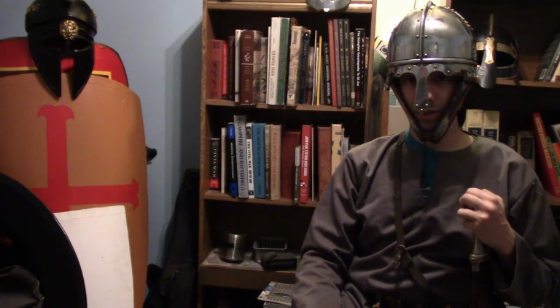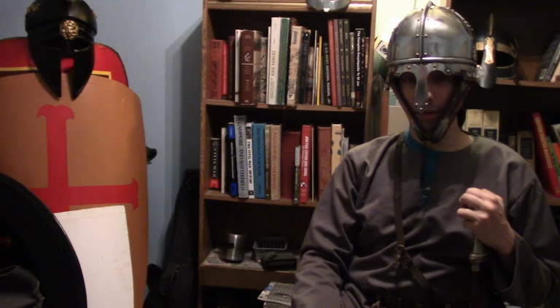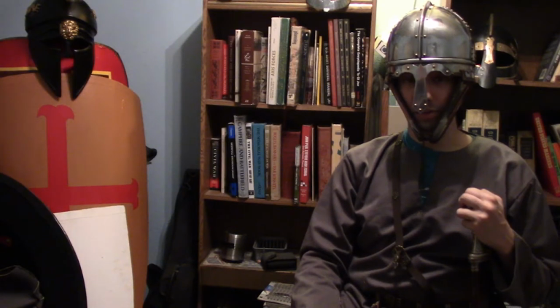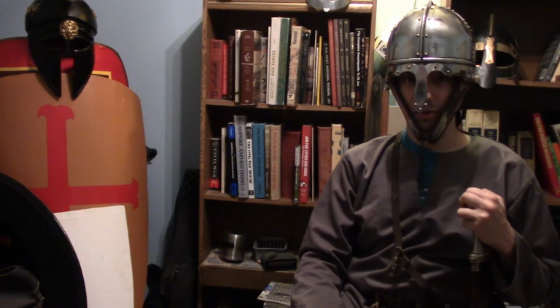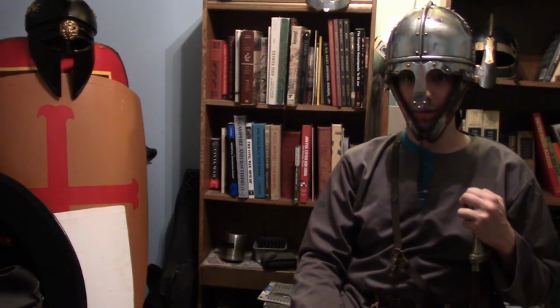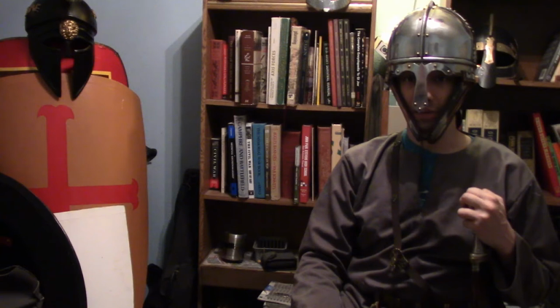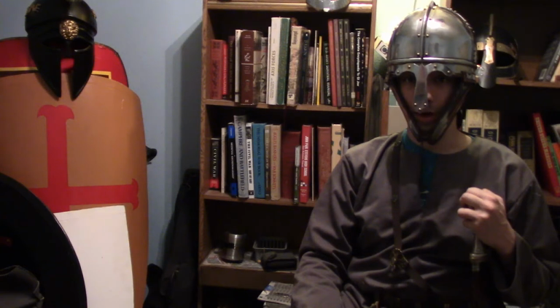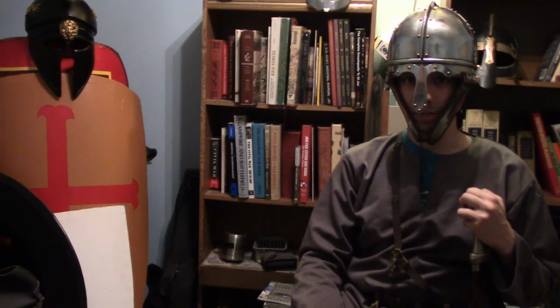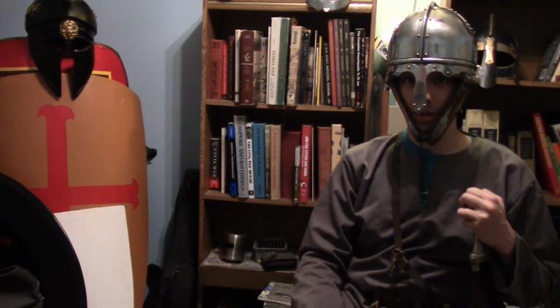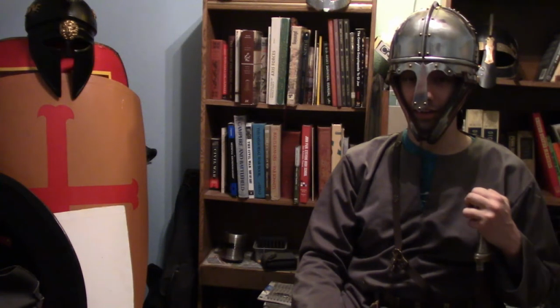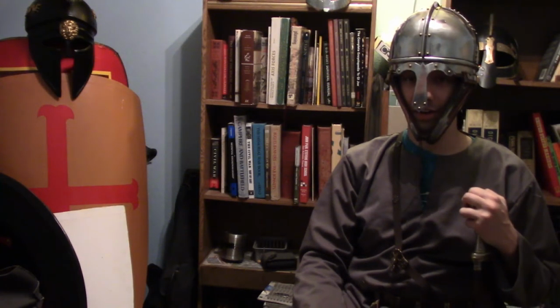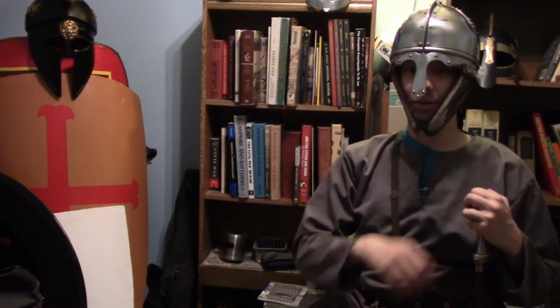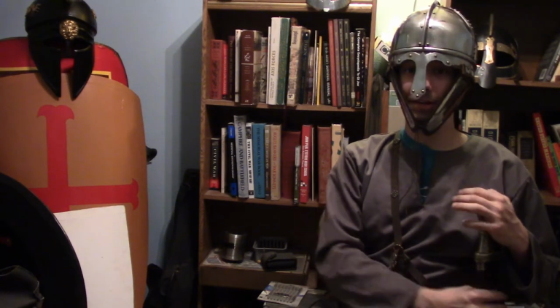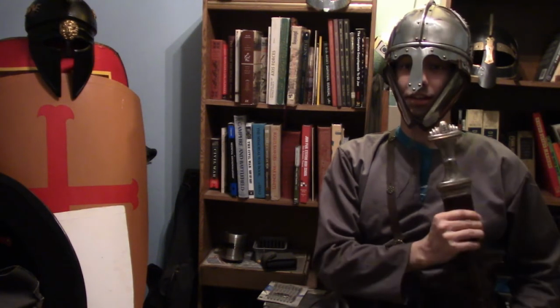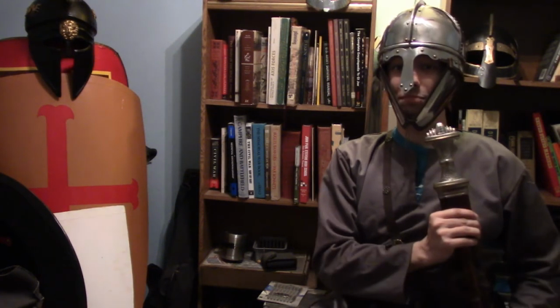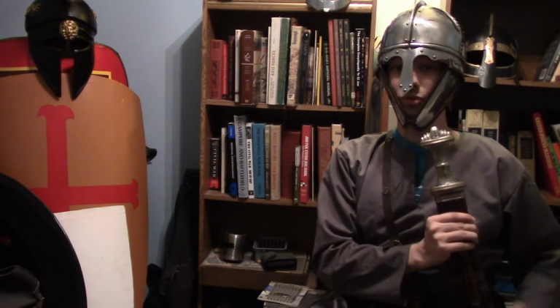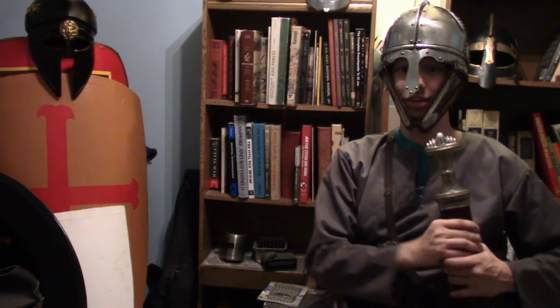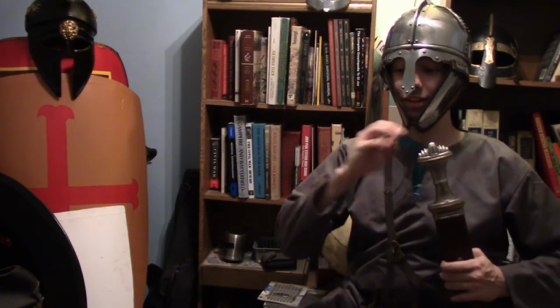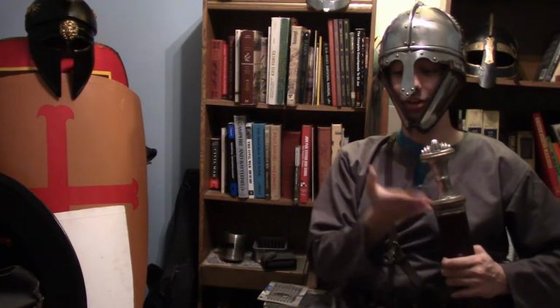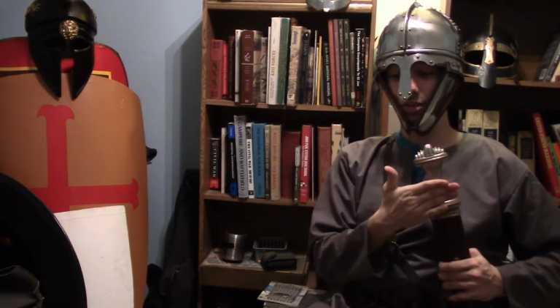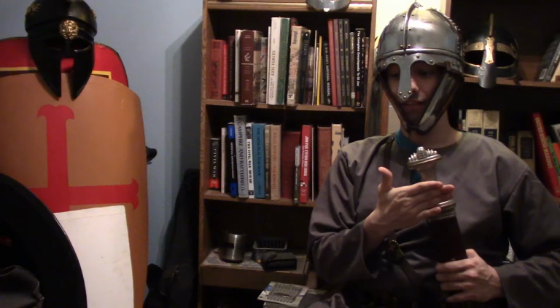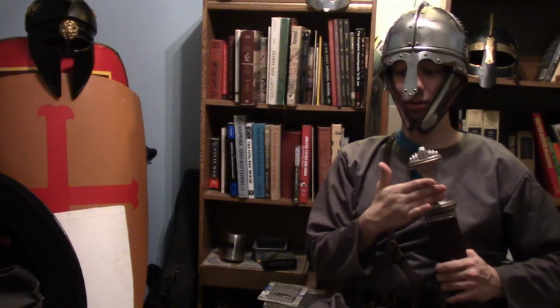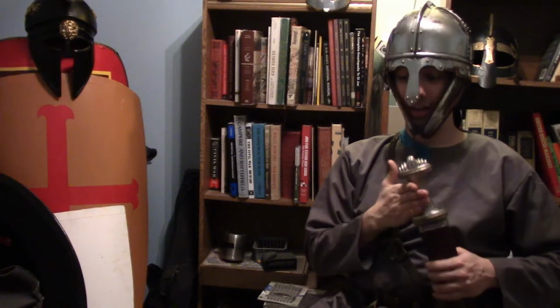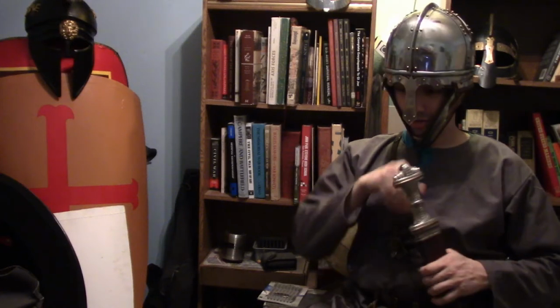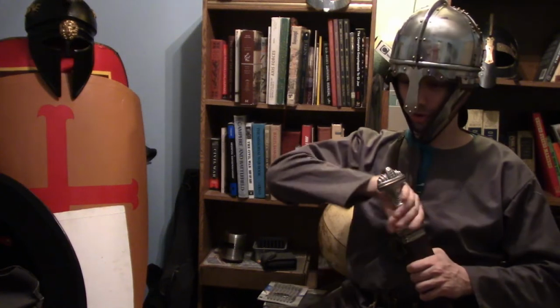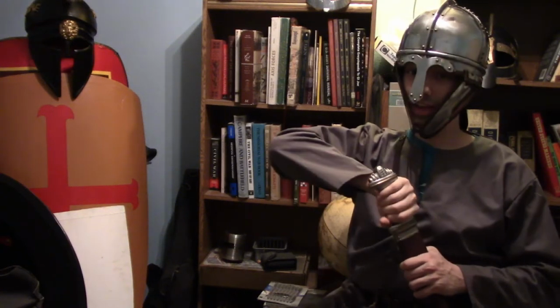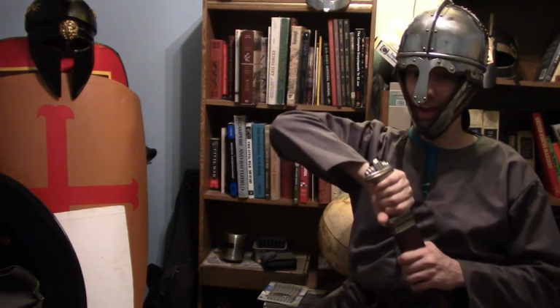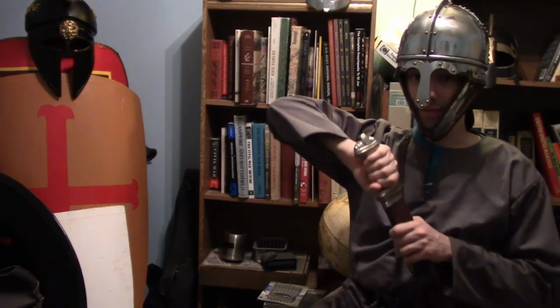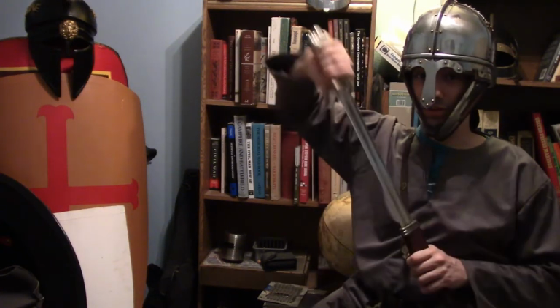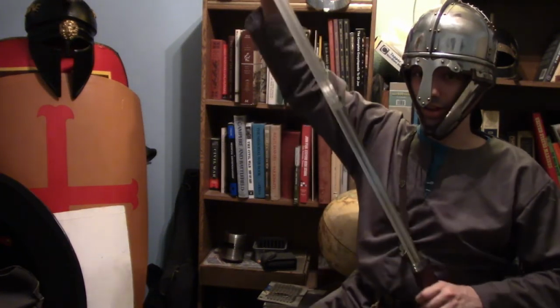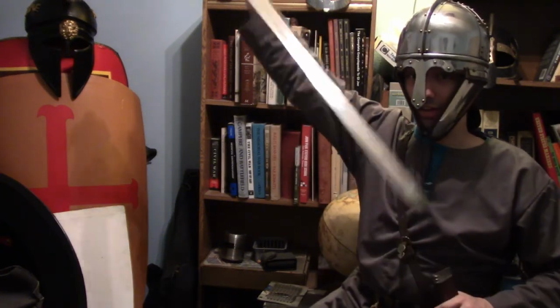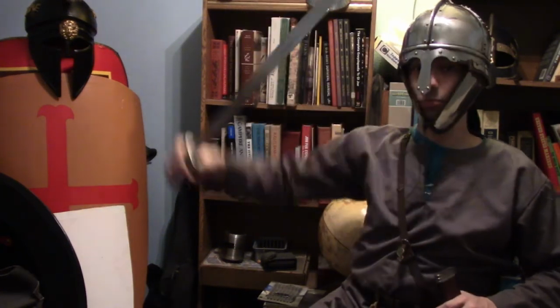Good day, my brothers and sisters of the Order. Welcome back to the Order. I'm Celtic Templar, and today we're talking about this beautiful sword. Say hello to the Fiderlin sword, or in this case, the 8th century Saxon sword.